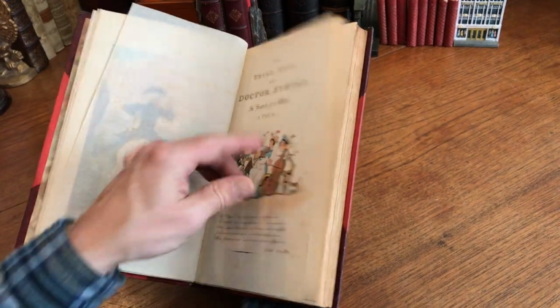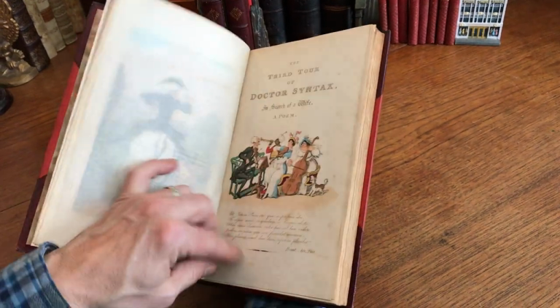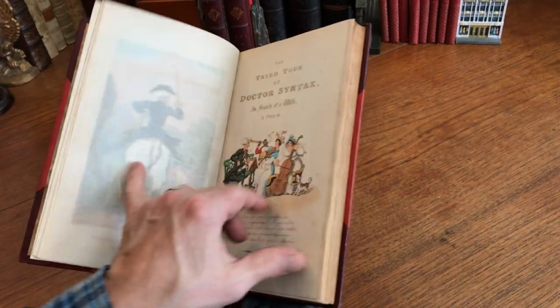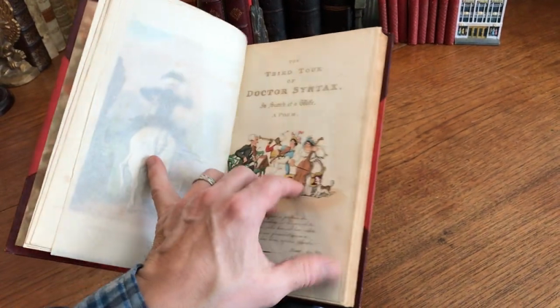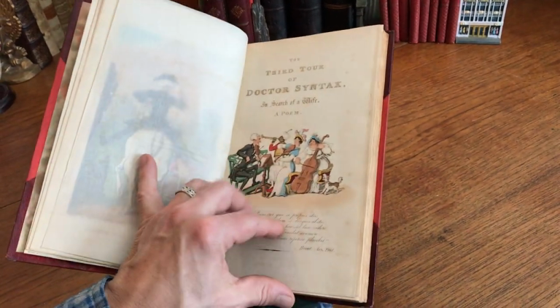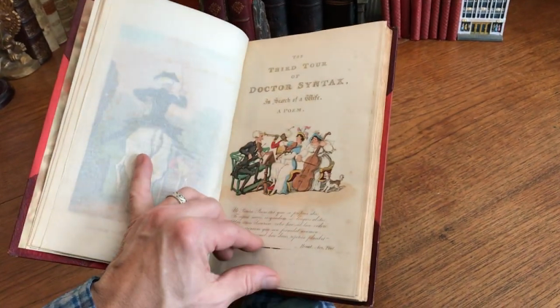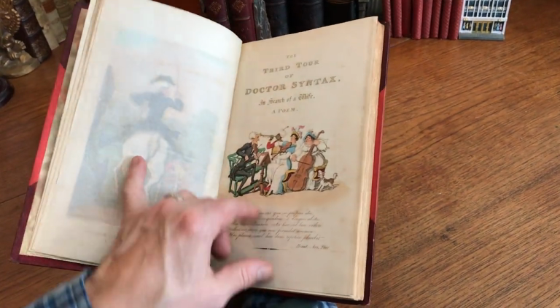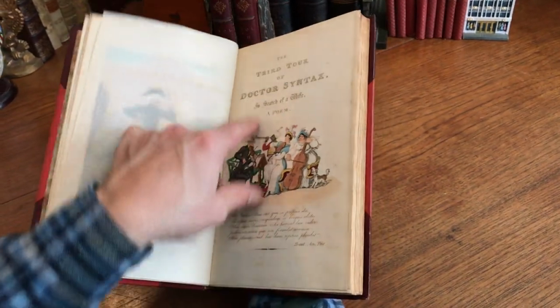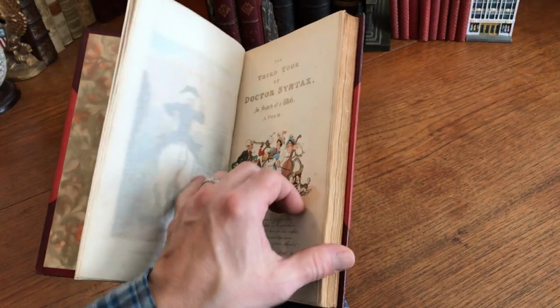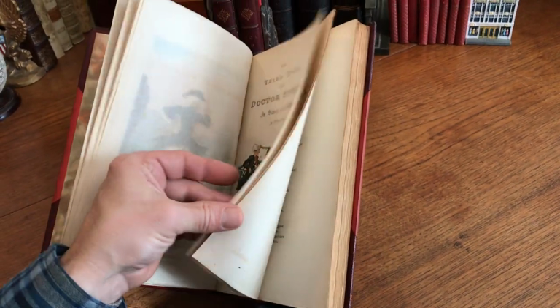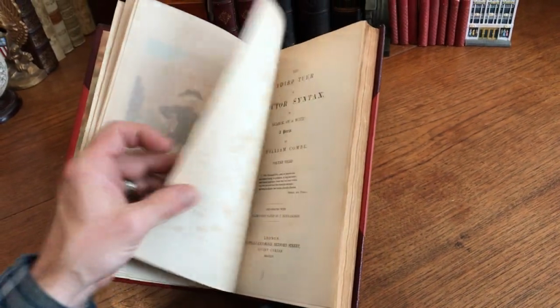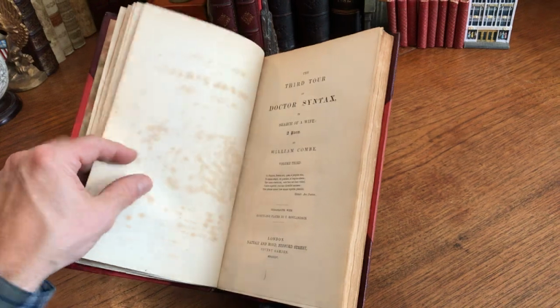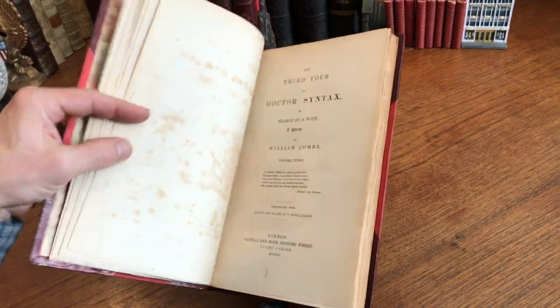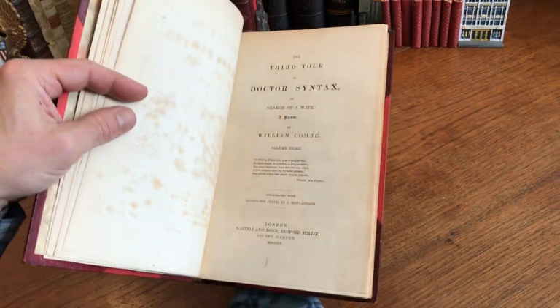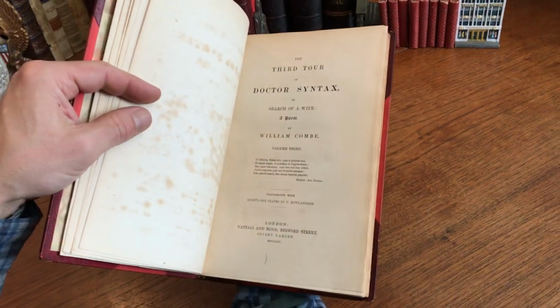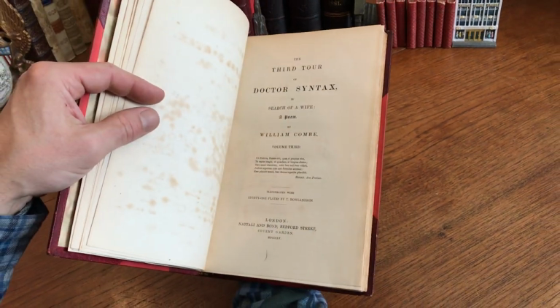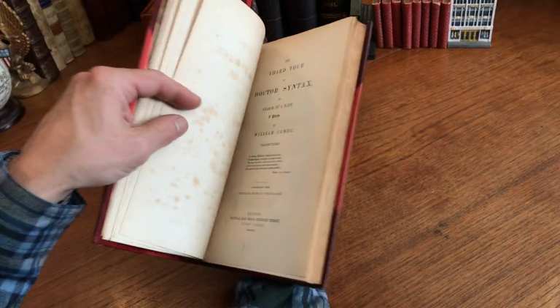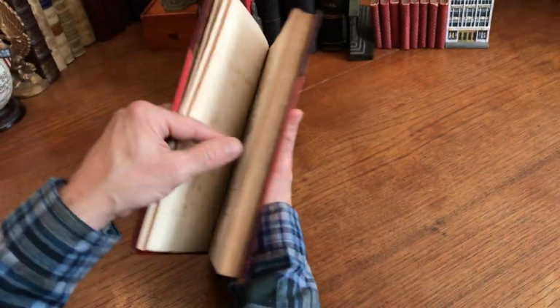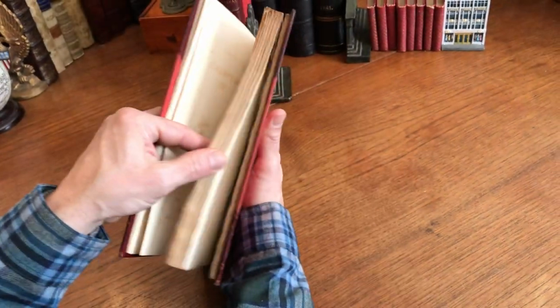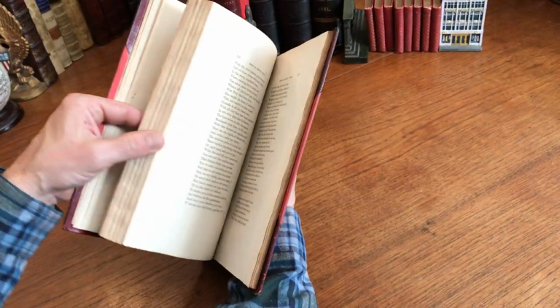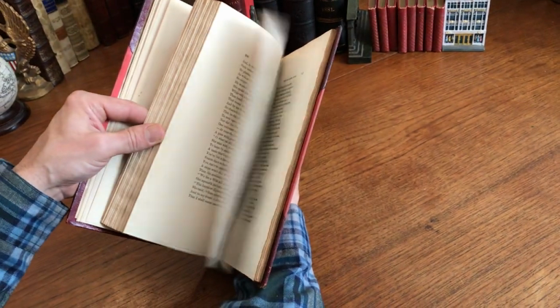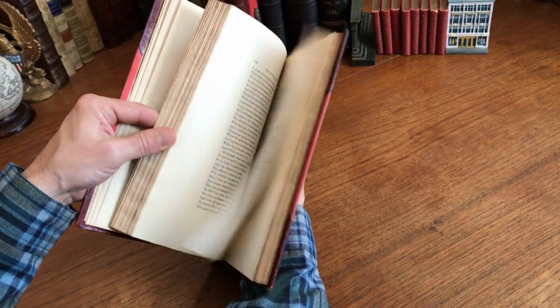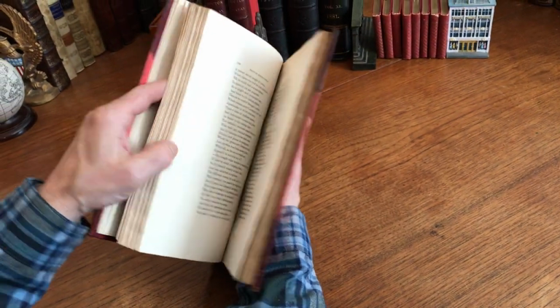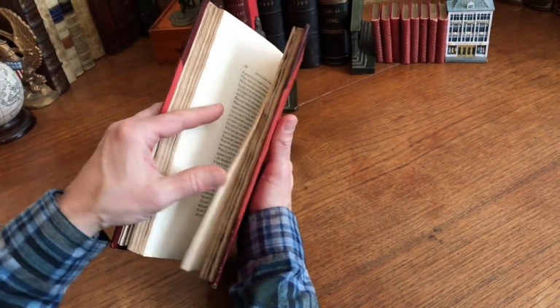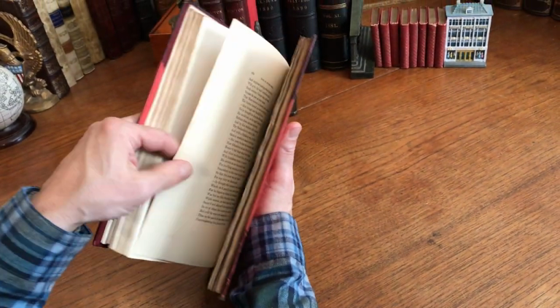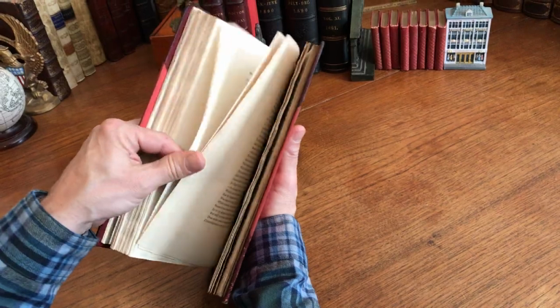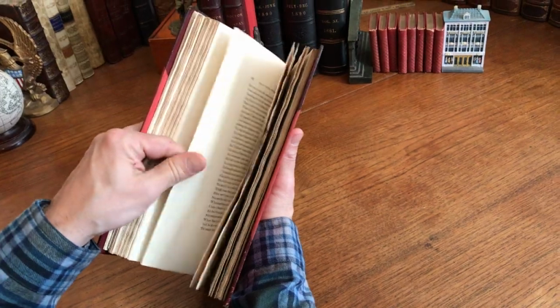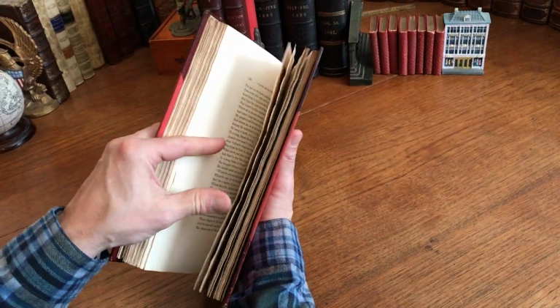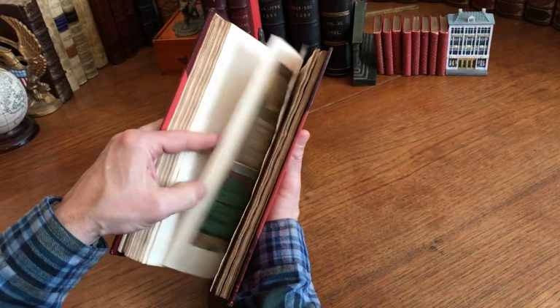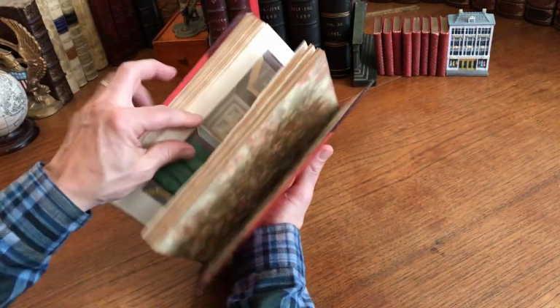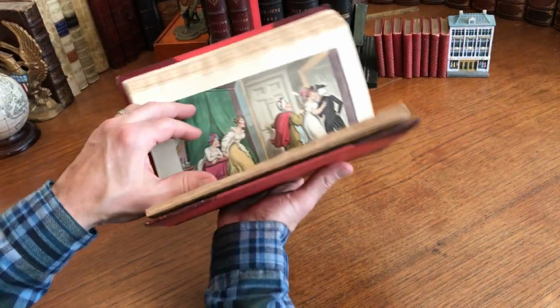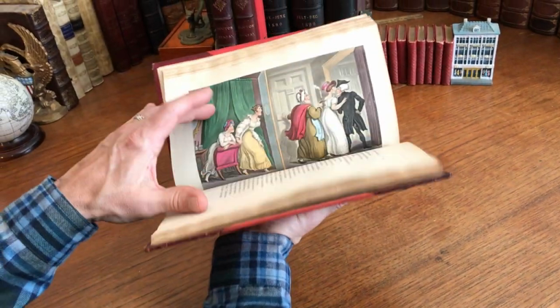That's actually an engraved half title — including the lettering, which is engraved as well. Published in Covent Garden, London. Slightly deckled edges.